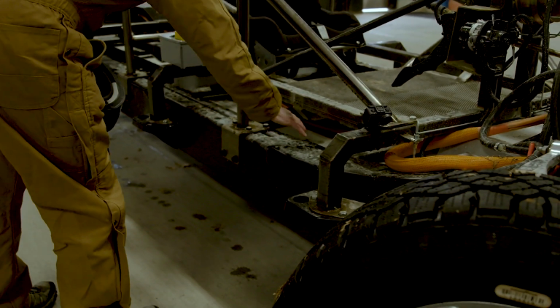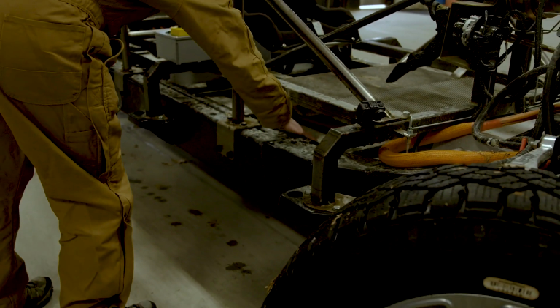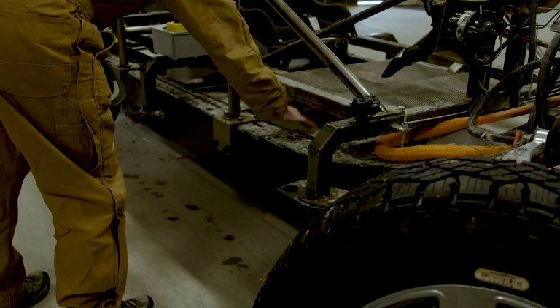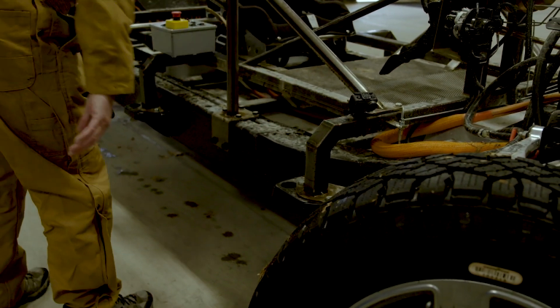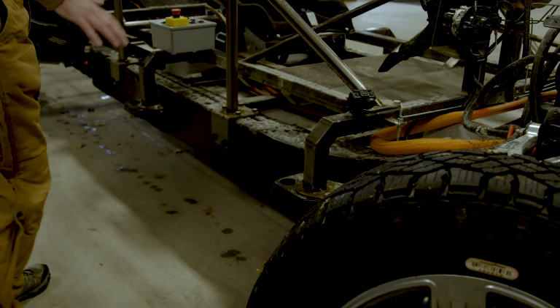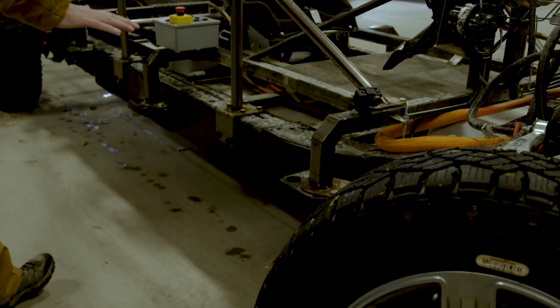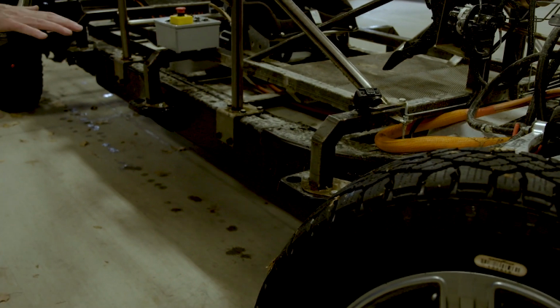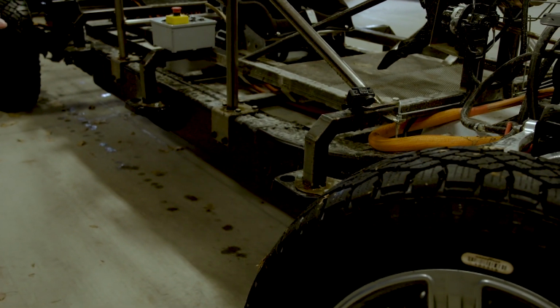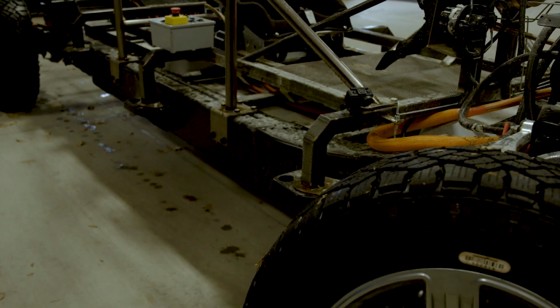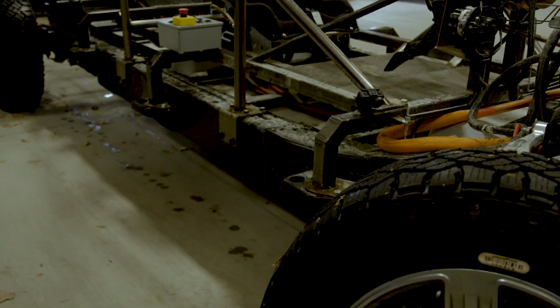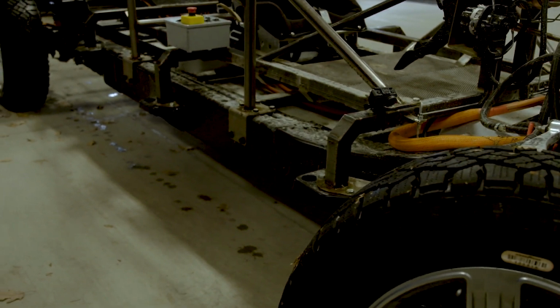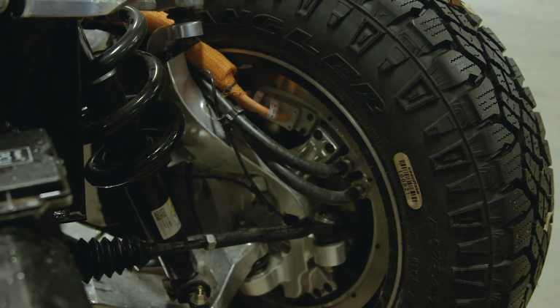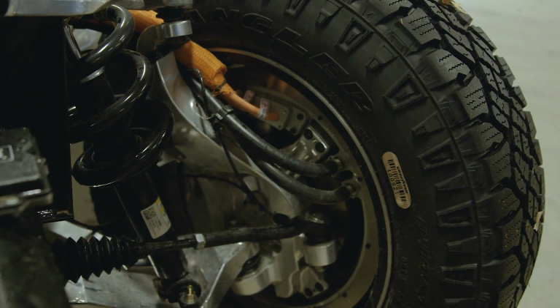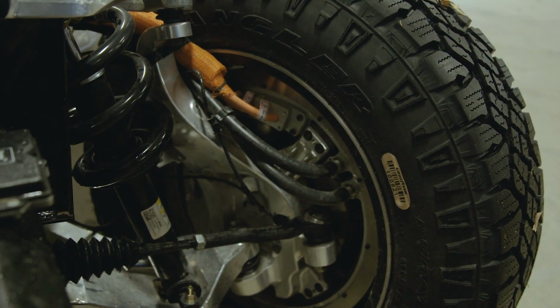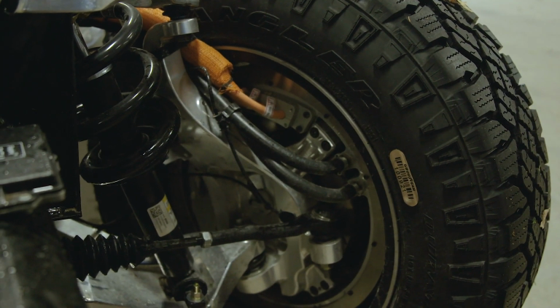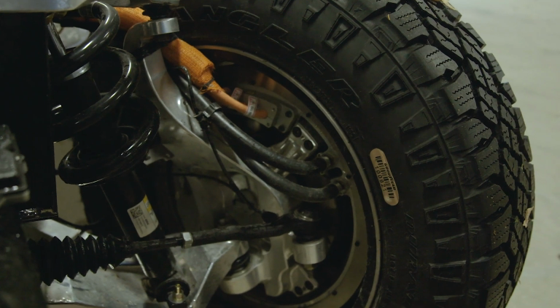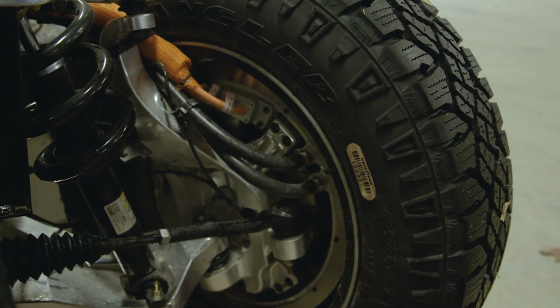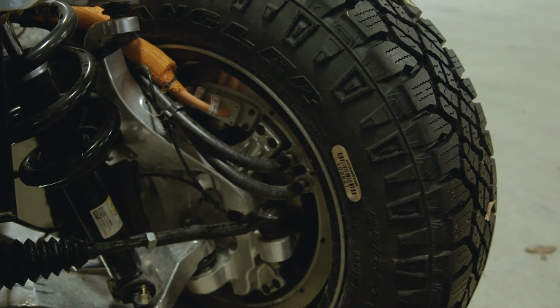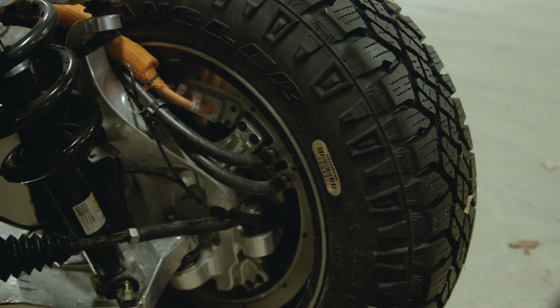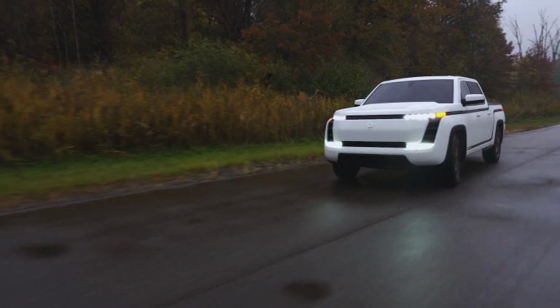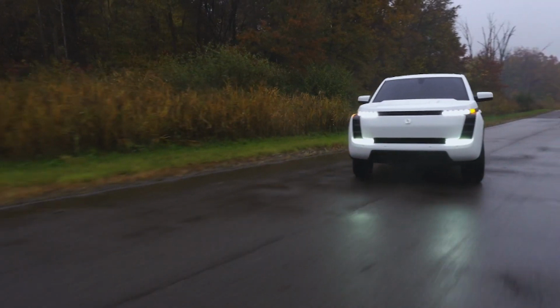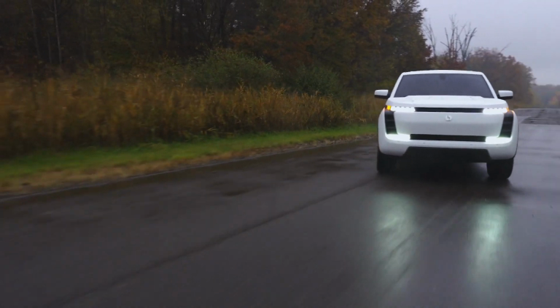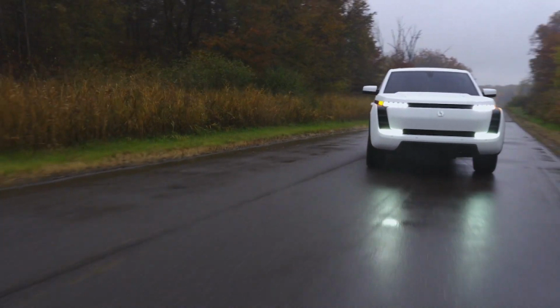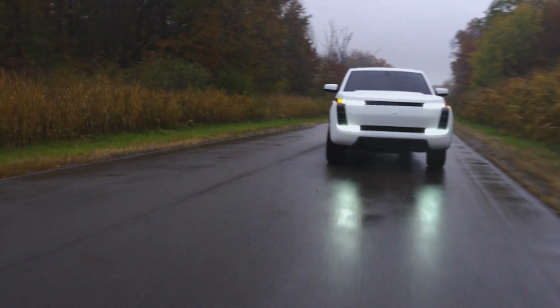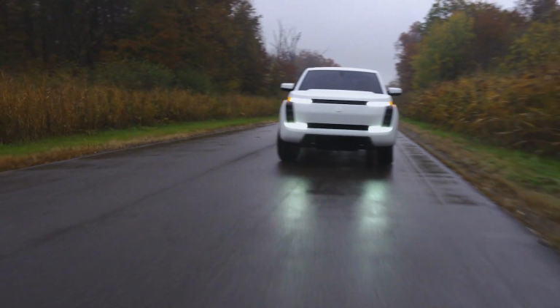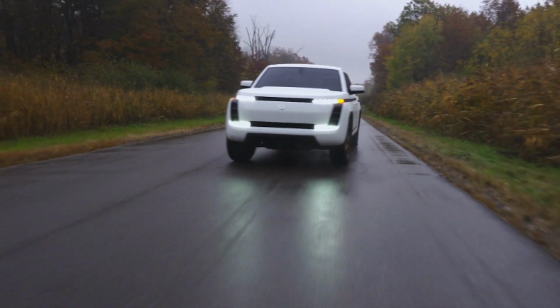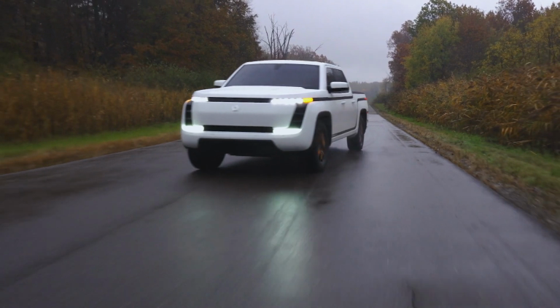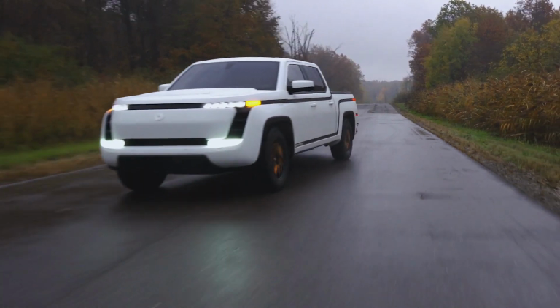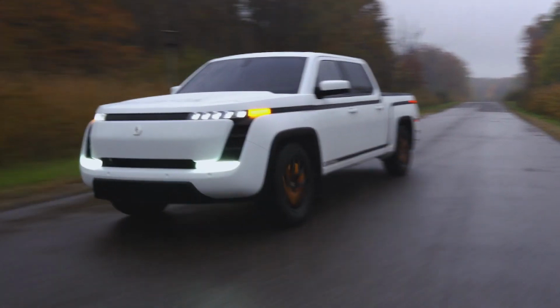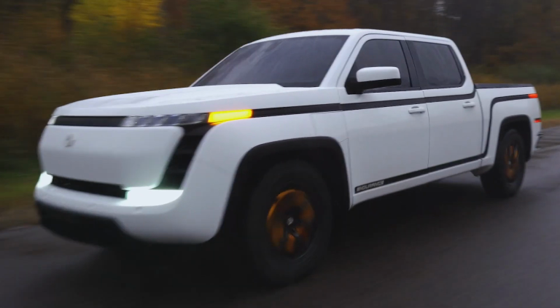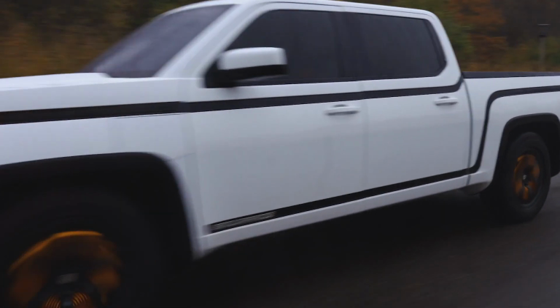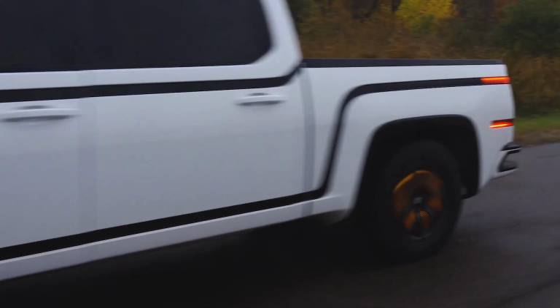This is the battery, located low for great handling and safety. The beauty of these hubs is you're just slapping these wheels on the four corners. And it gives you precise control, traction, and the handling that, to our knowledge, a pickup truck has never been able to achieve.